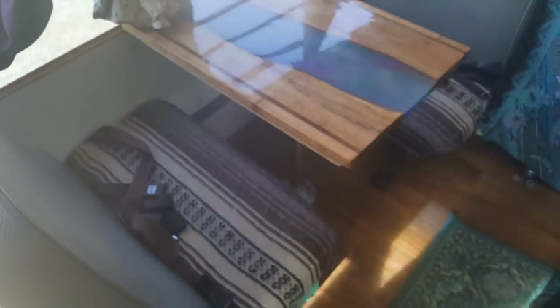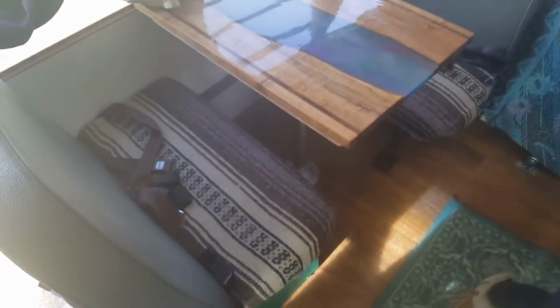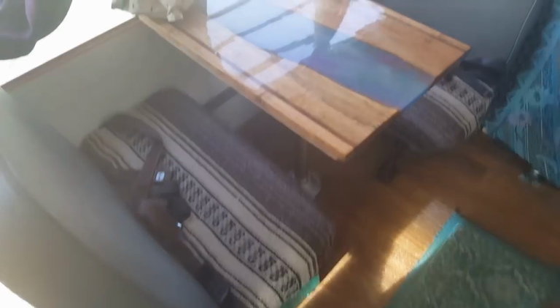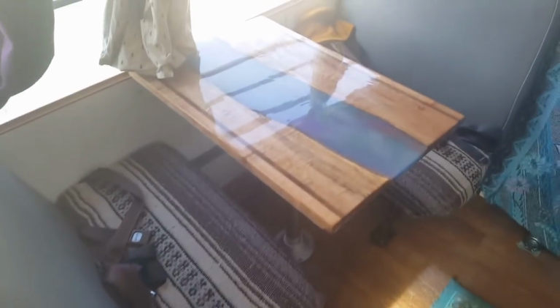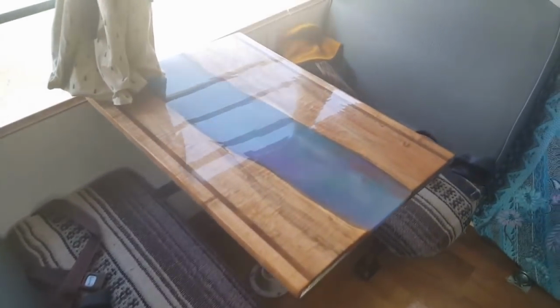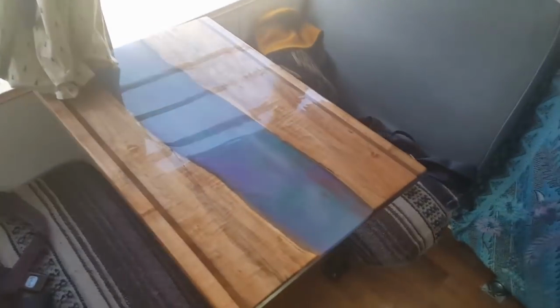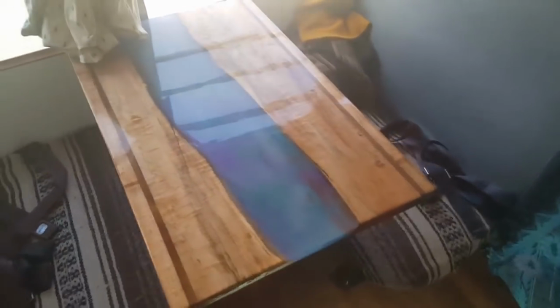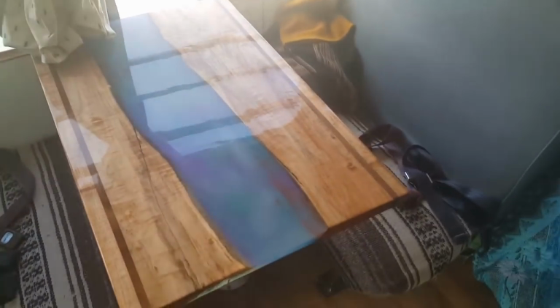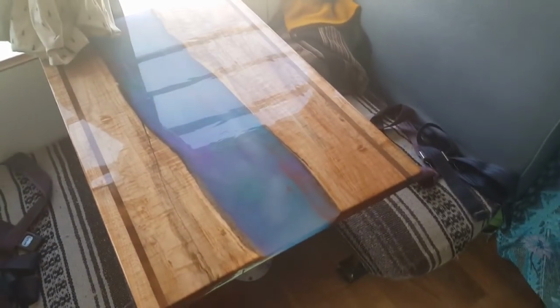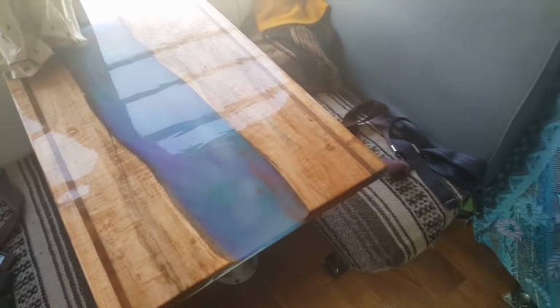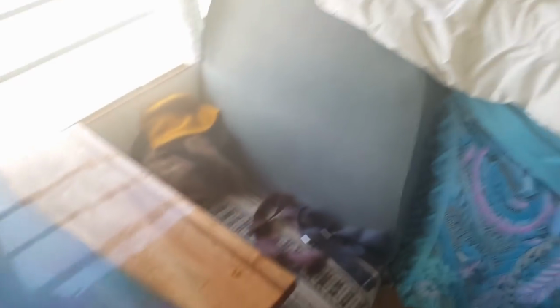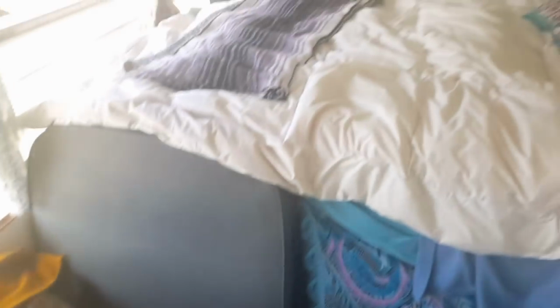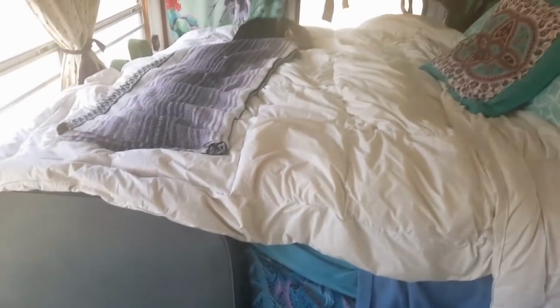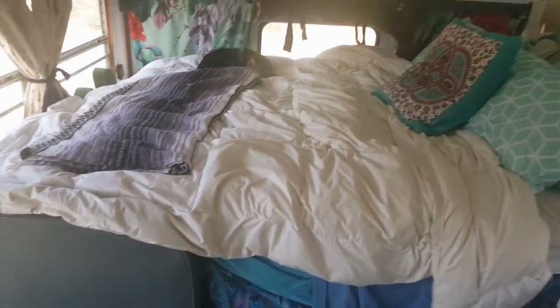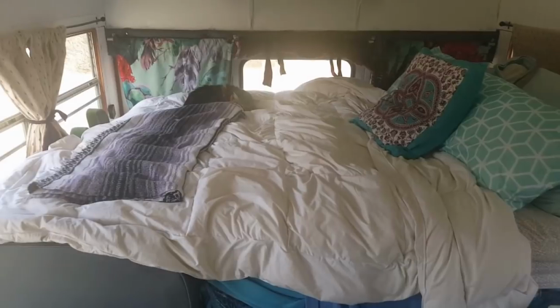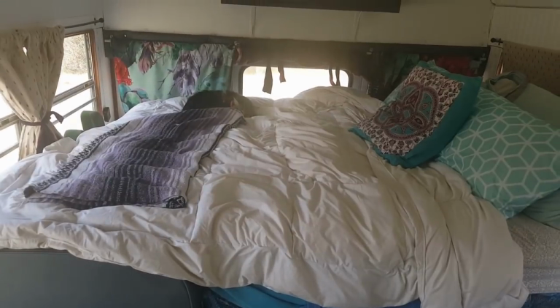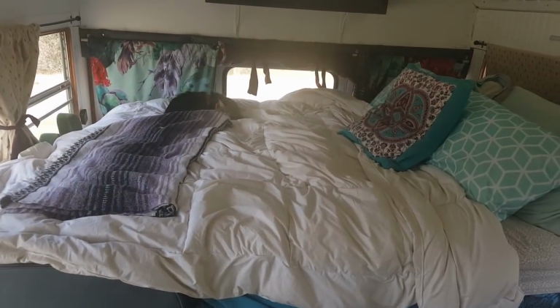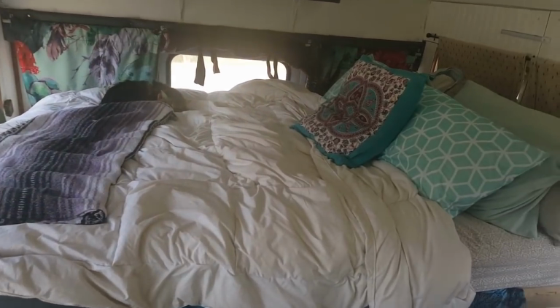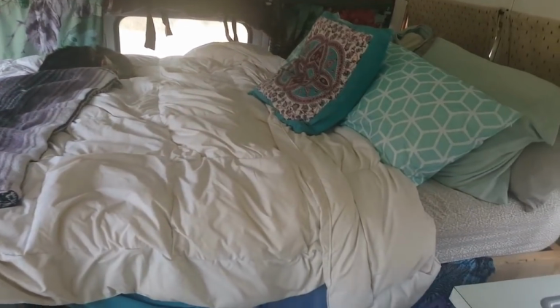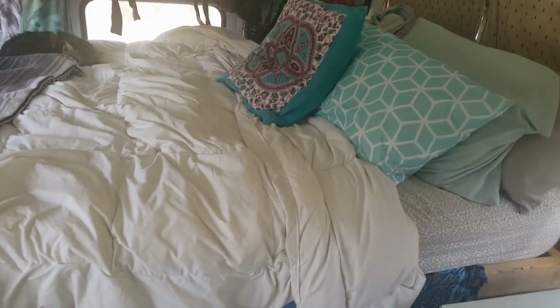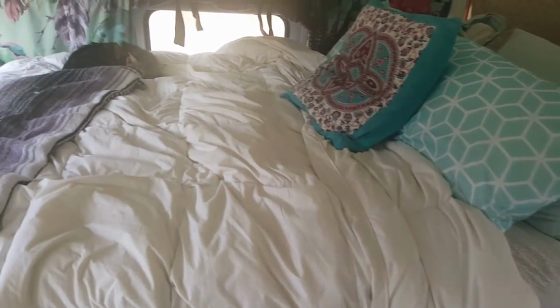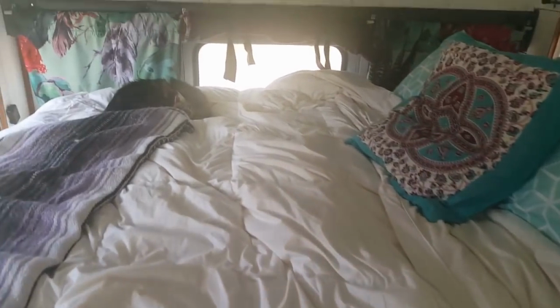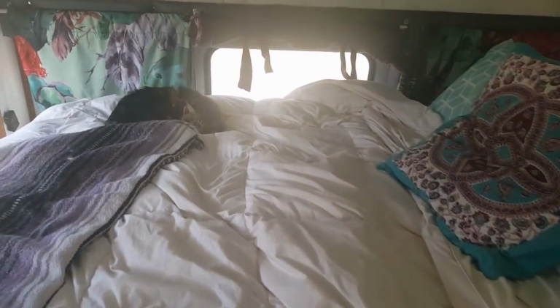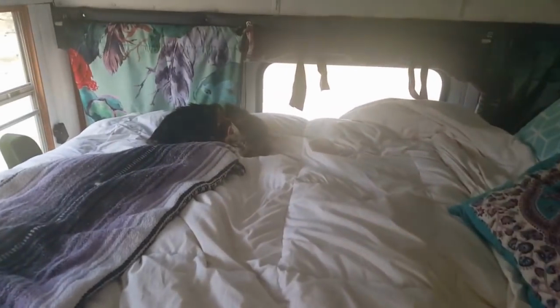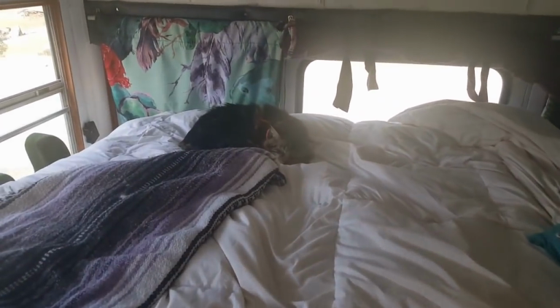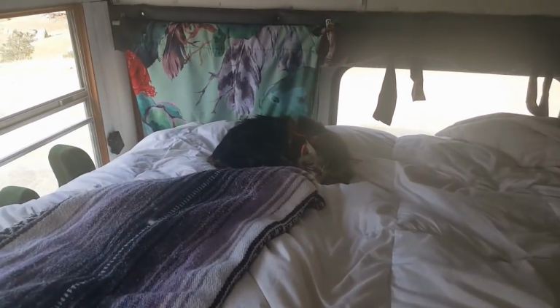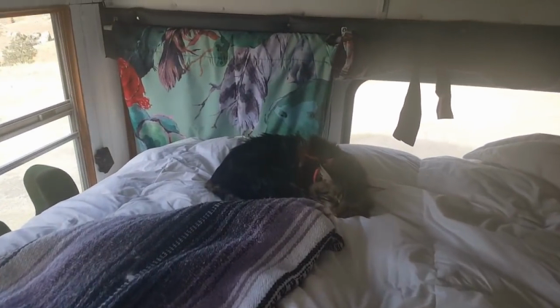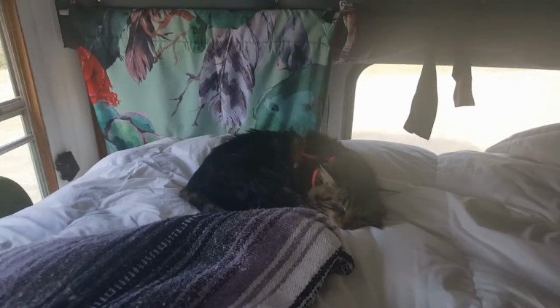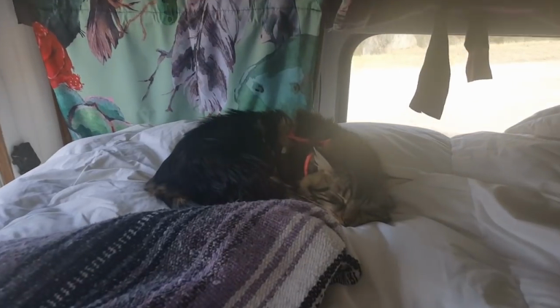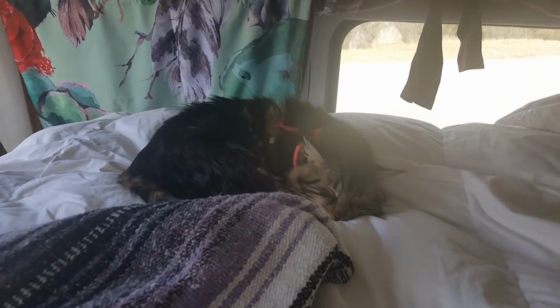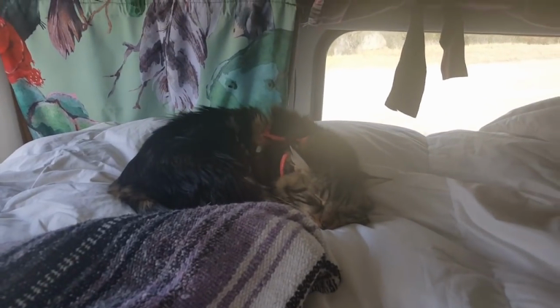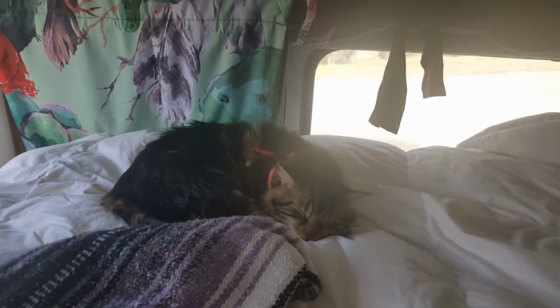Our dinette set's been holding up, the table's still looking good. Just the bed — been loving the queen, lots of midday sleeping. Just a little storage for stuff.